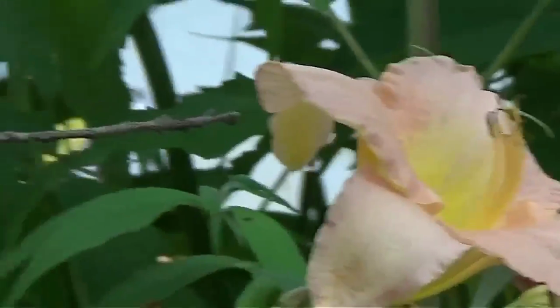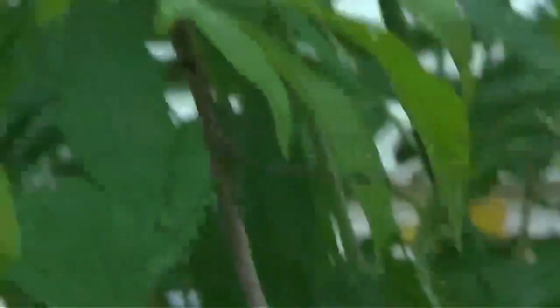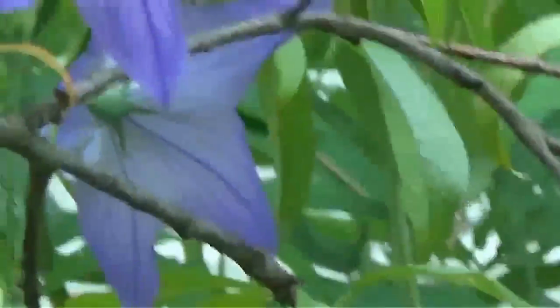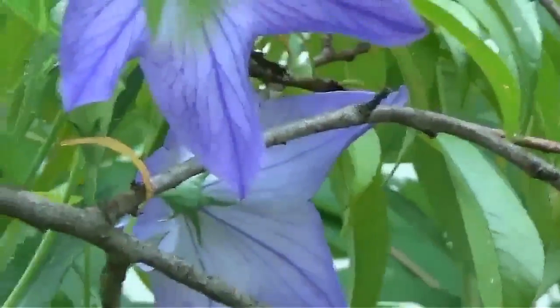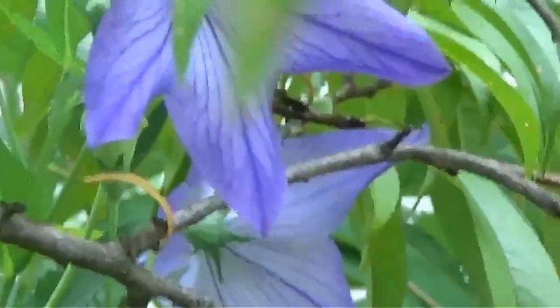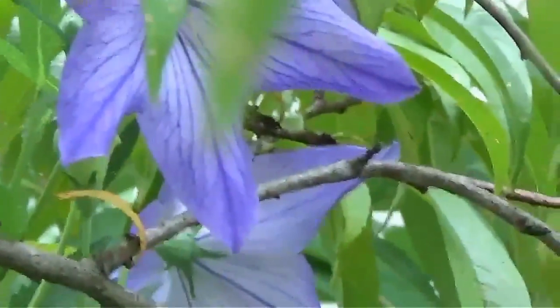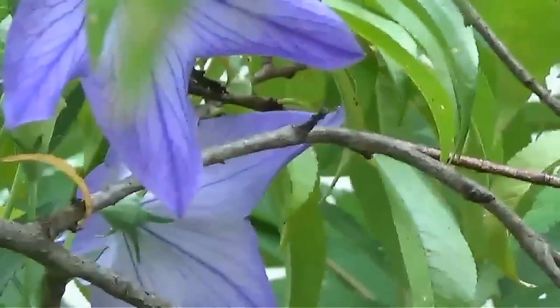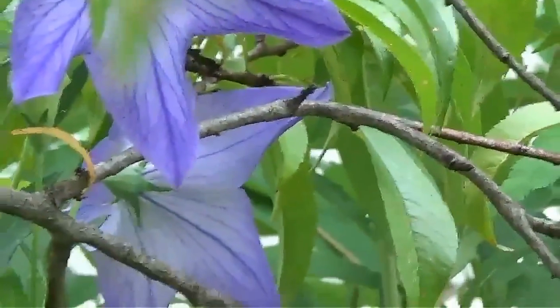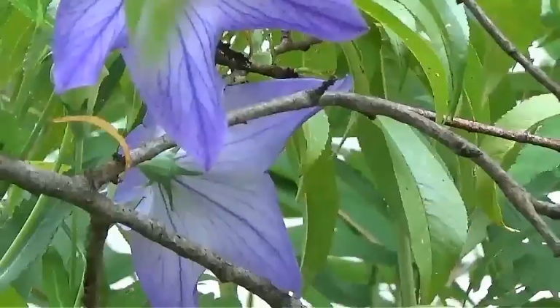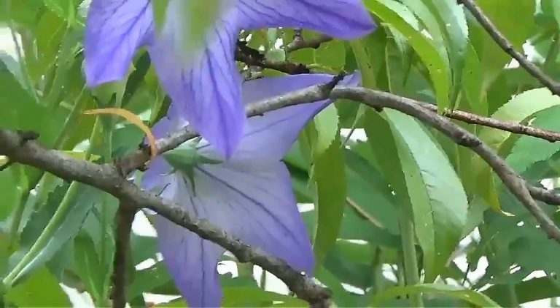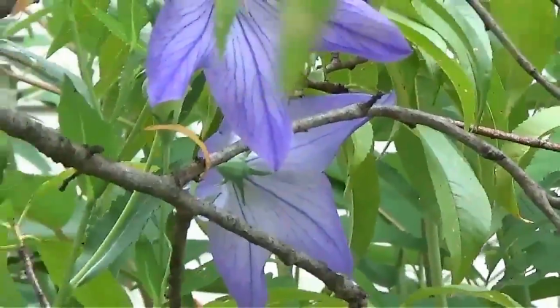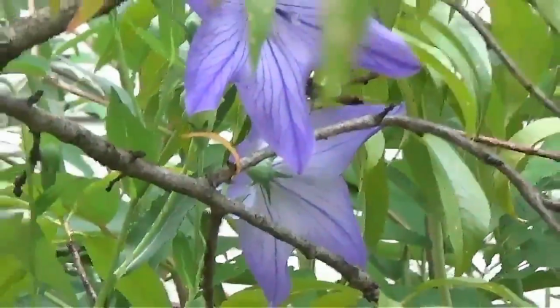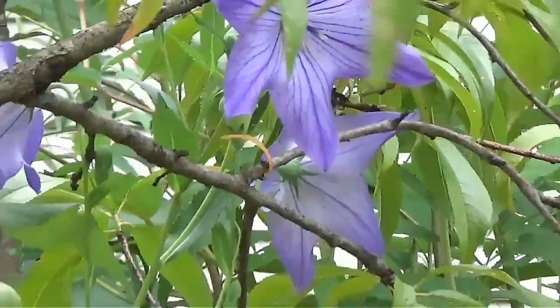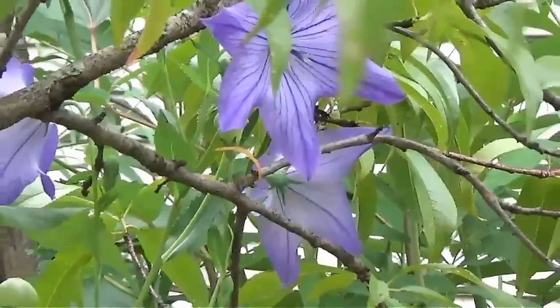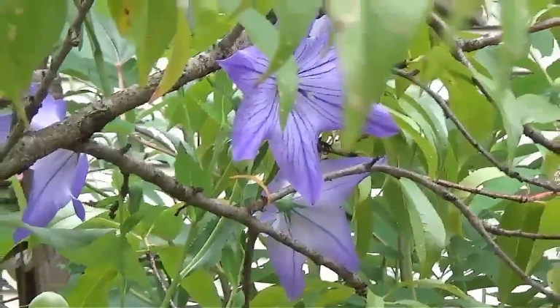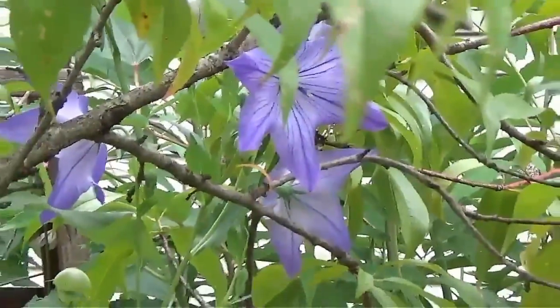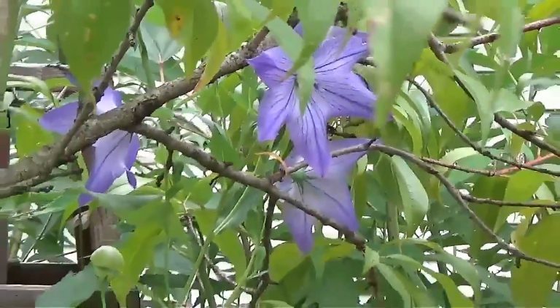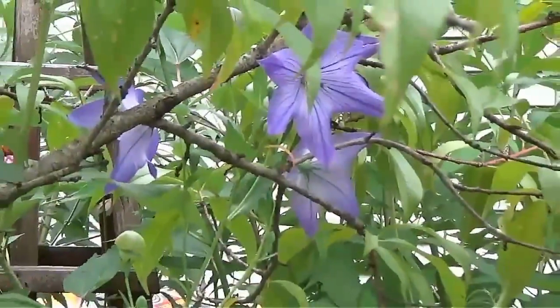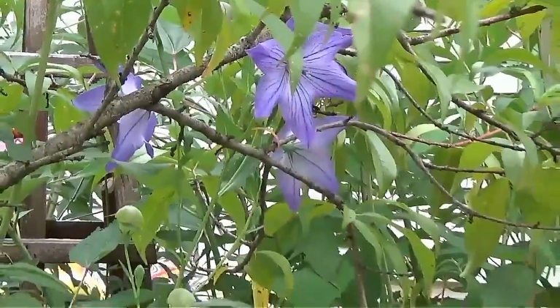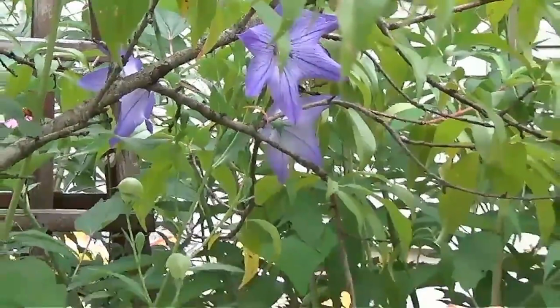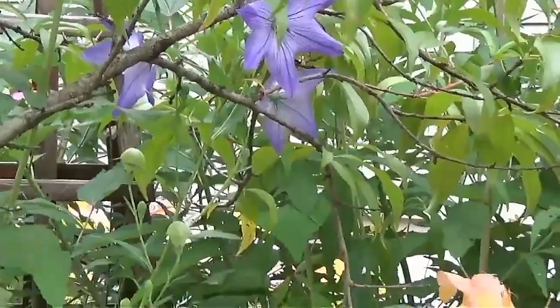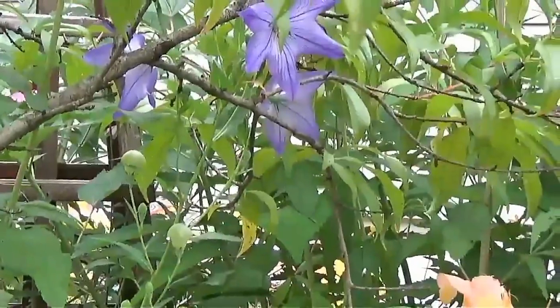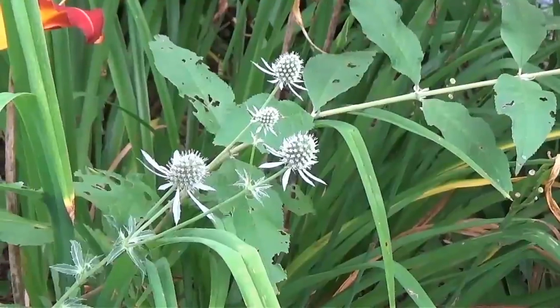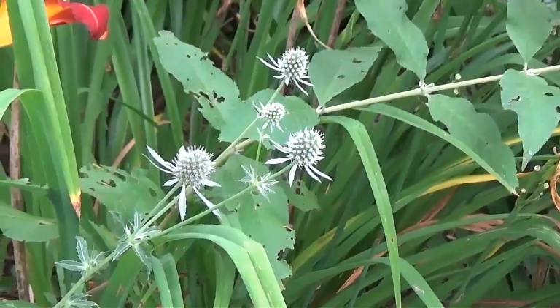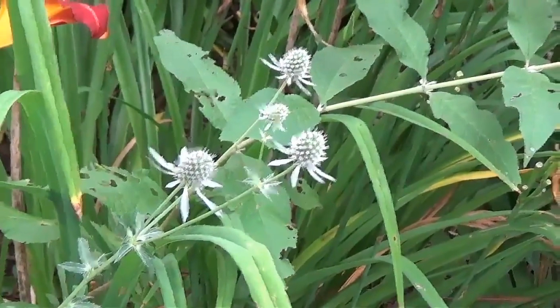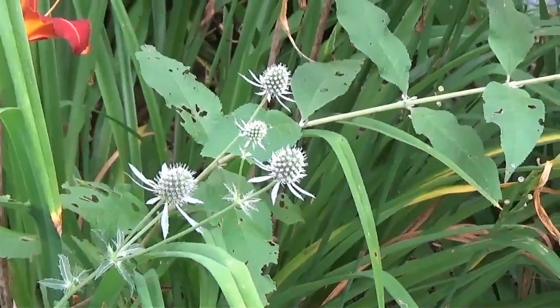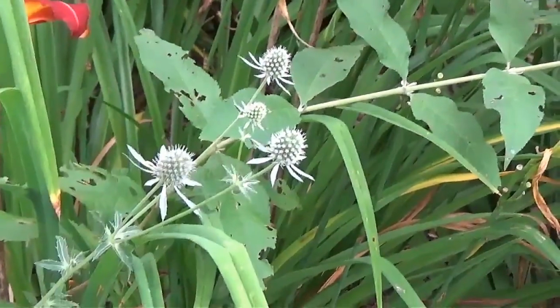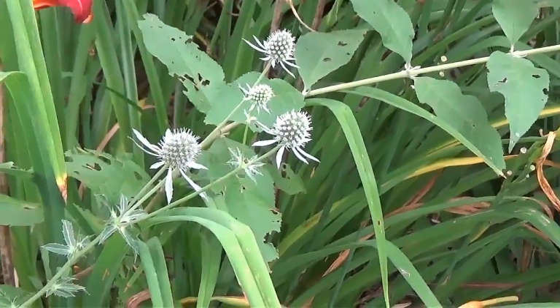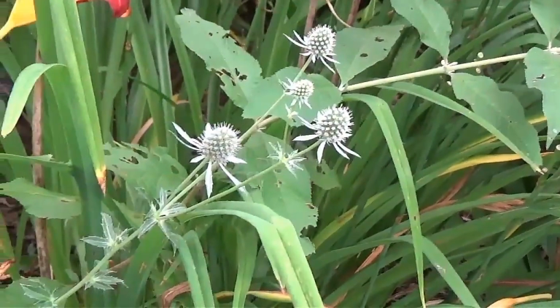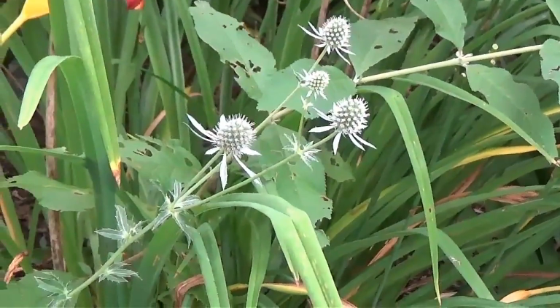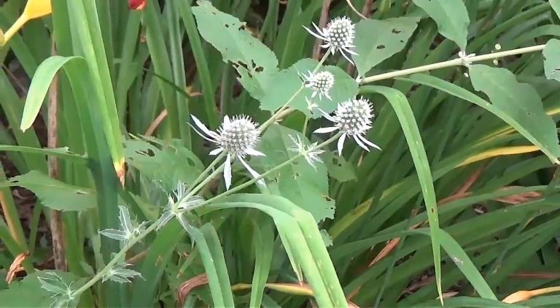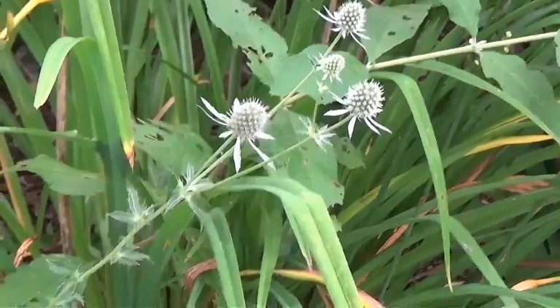Also got some really pretty balloon flowers. This is sea holly, a really cool plant.